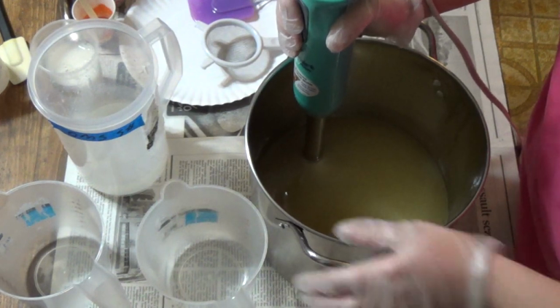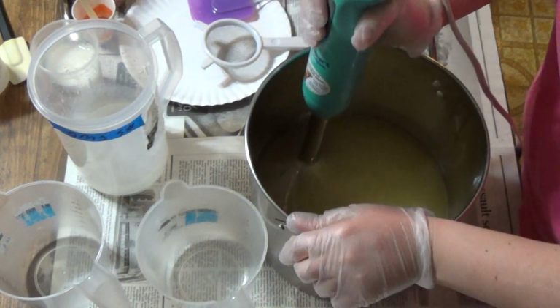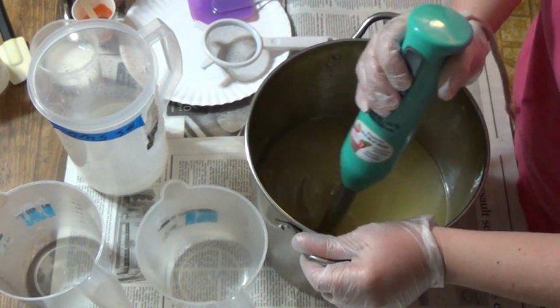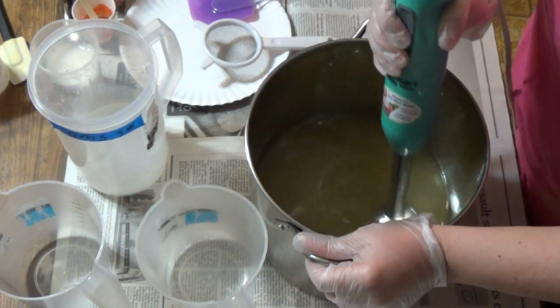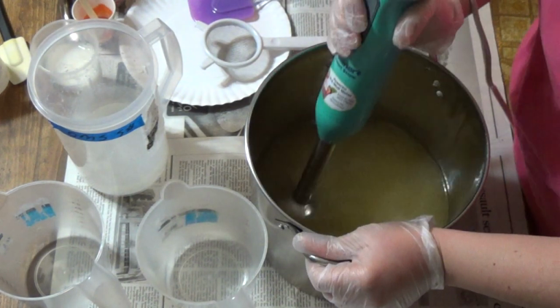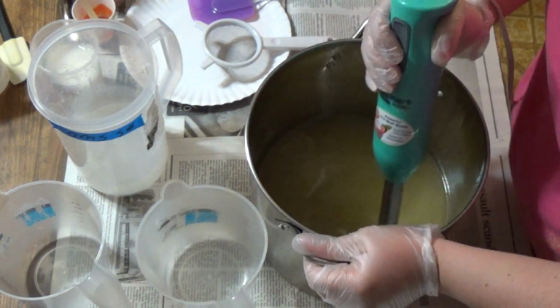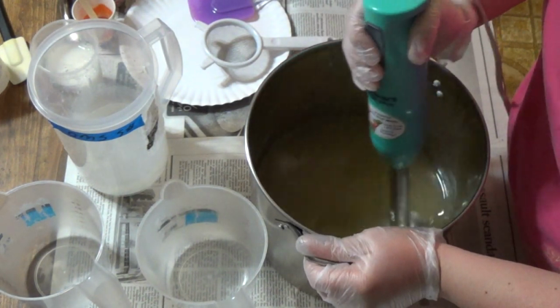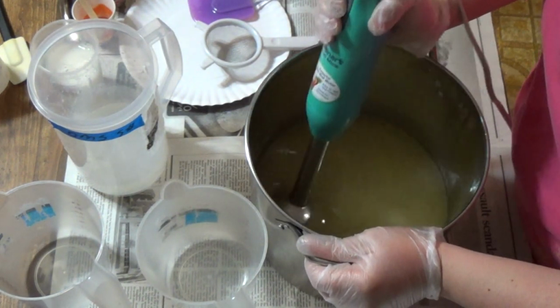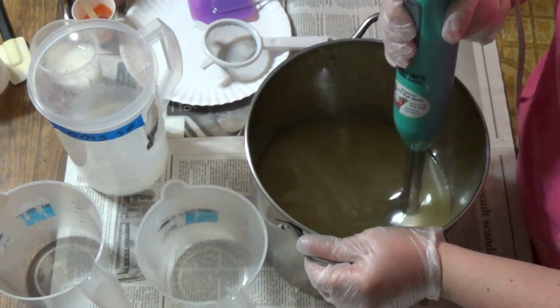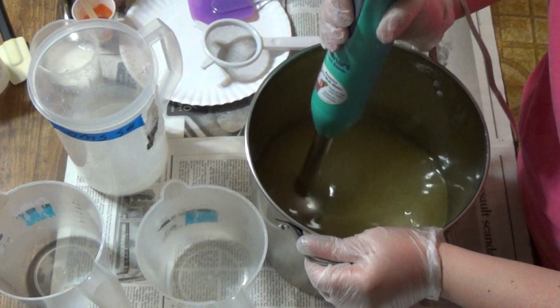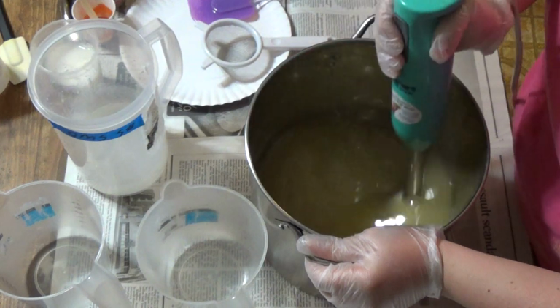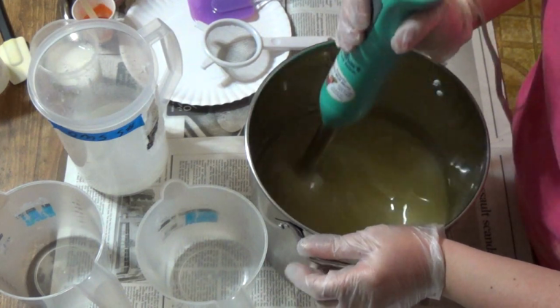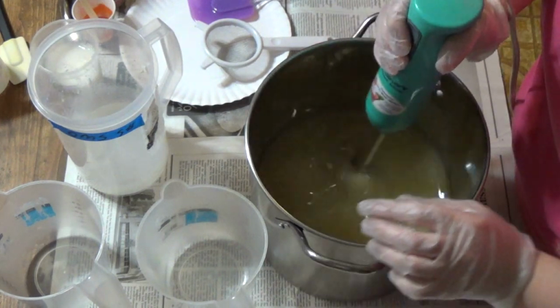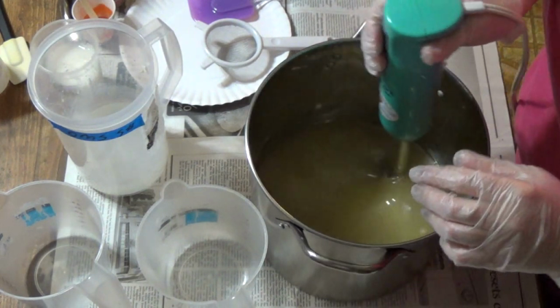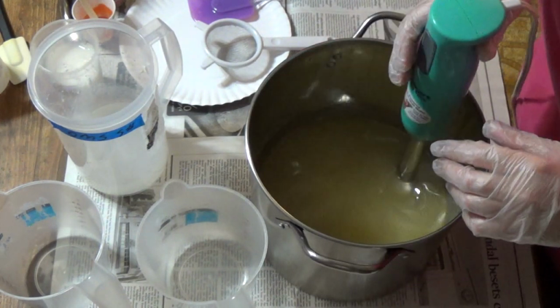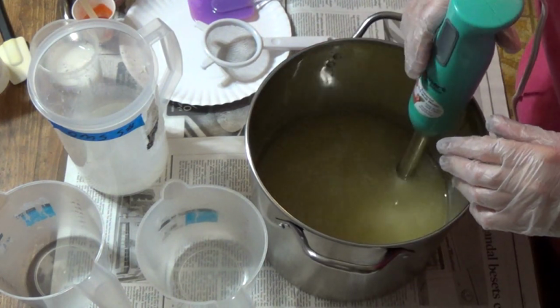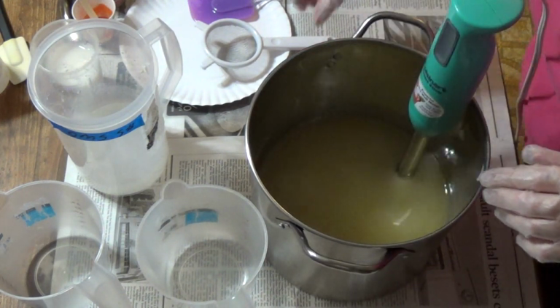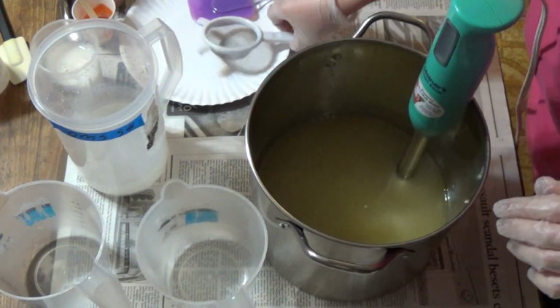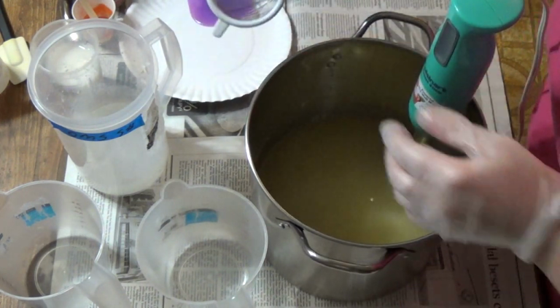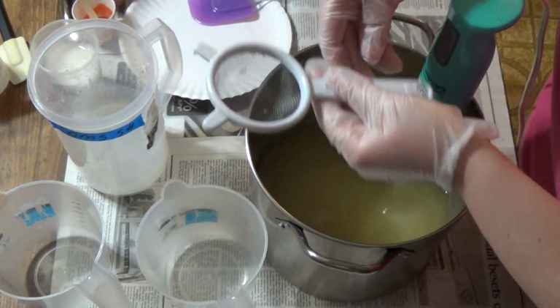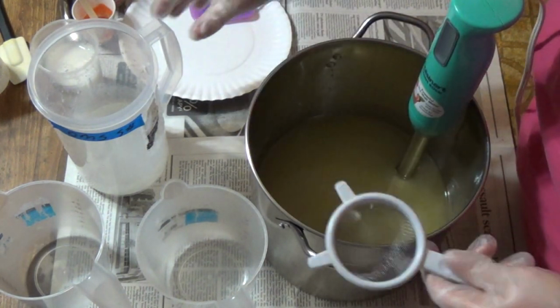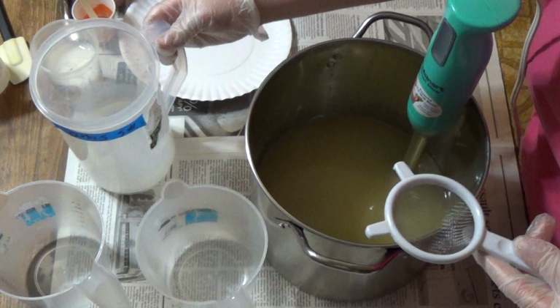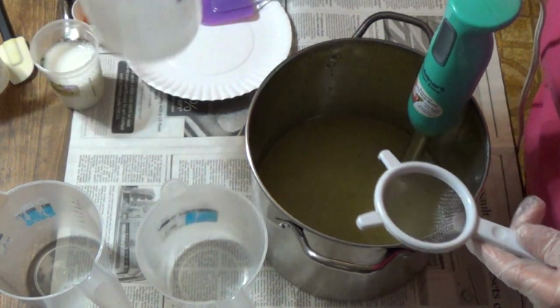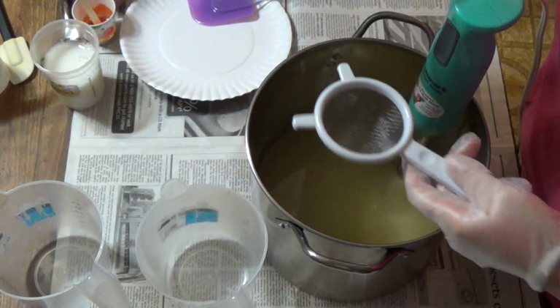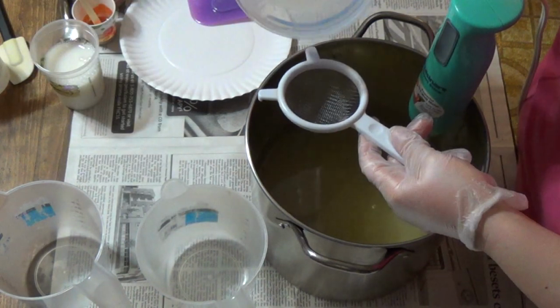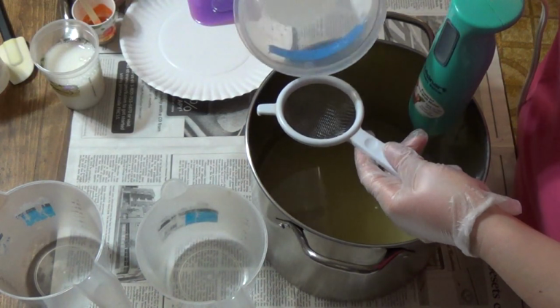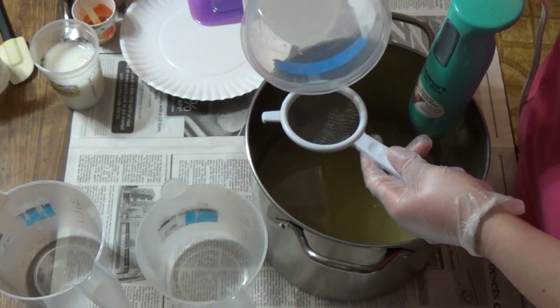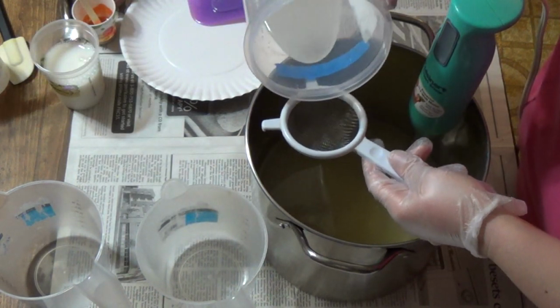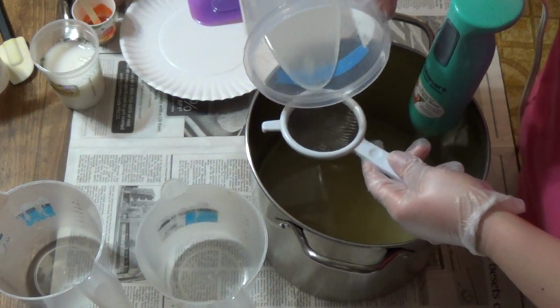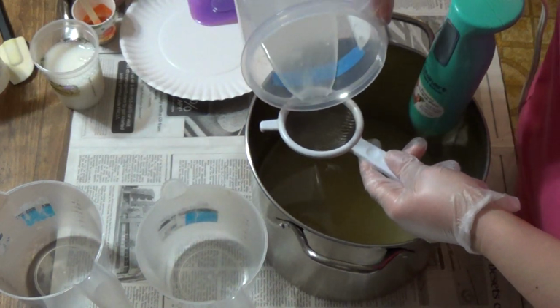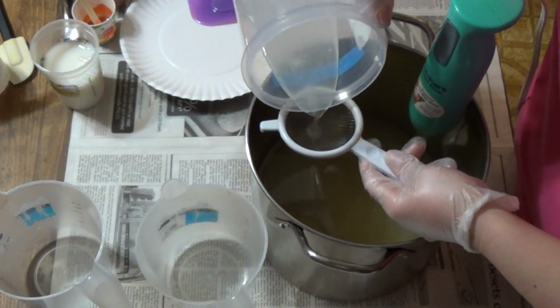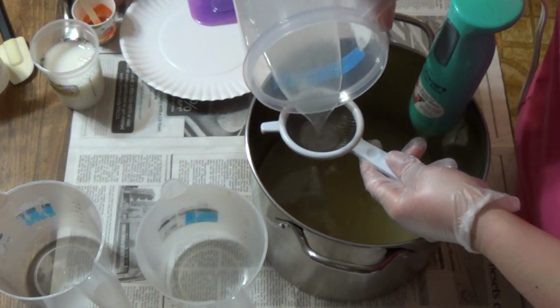Hi everybody, it's Timmy with Ivy Corrine Bath and Body. We're here again making another soap. This is number two for our evening. Not sure they'll get published the same day, but we'll see how fast YouTube is running.